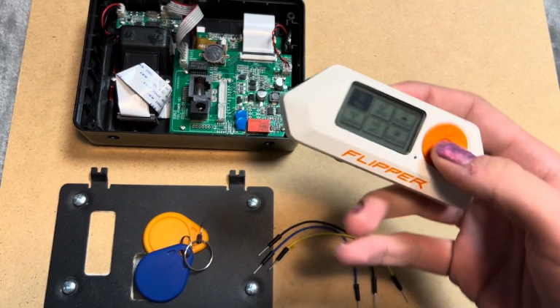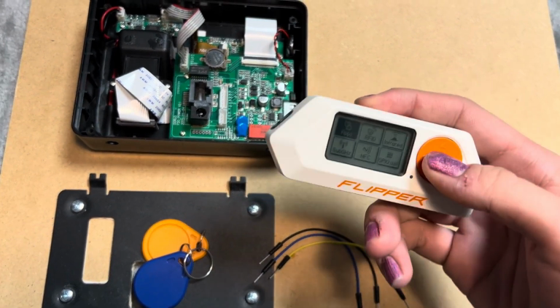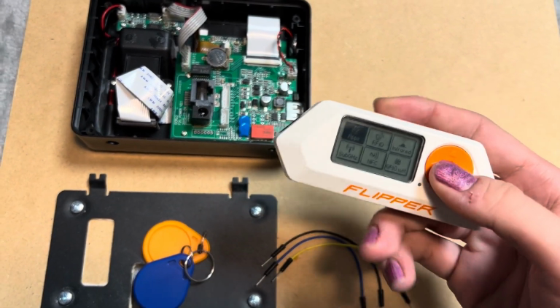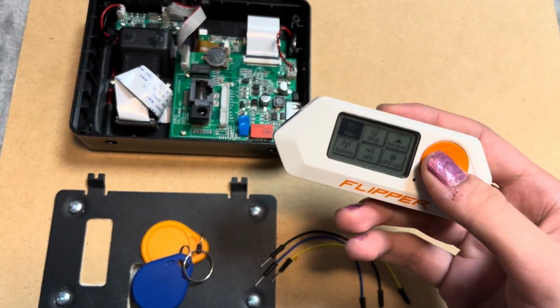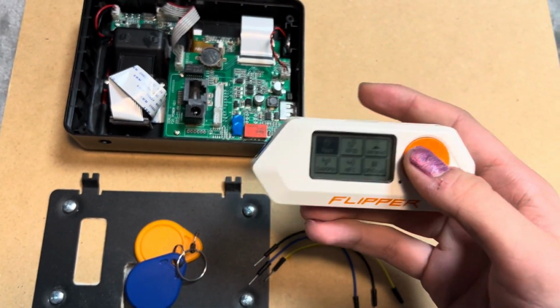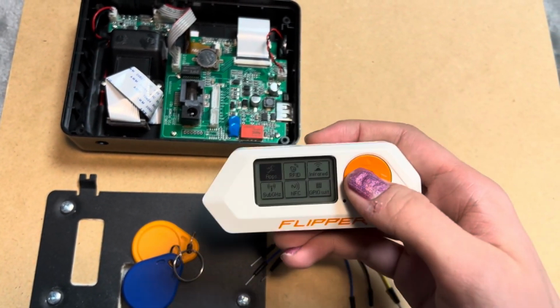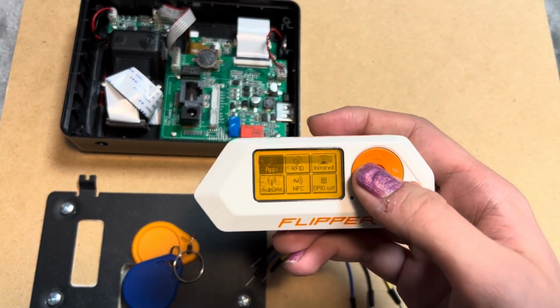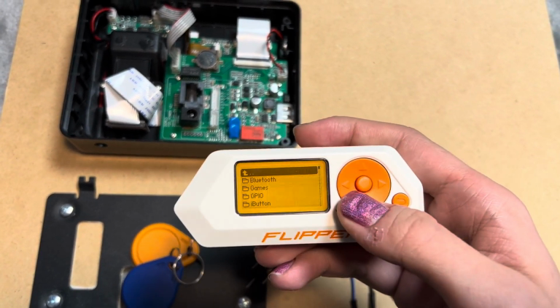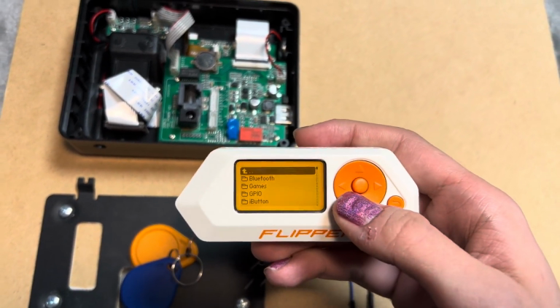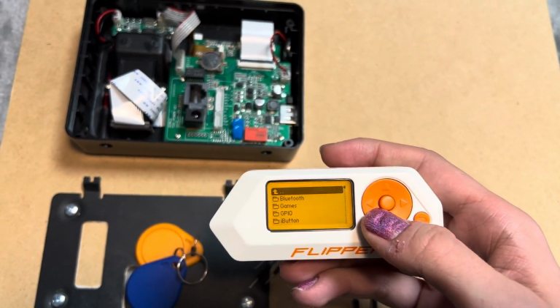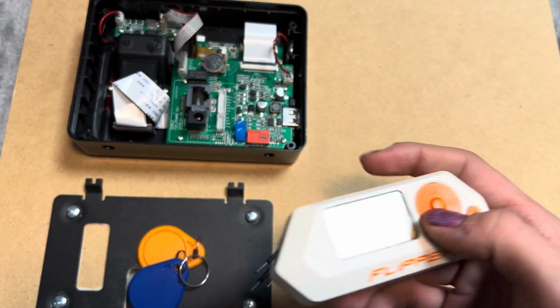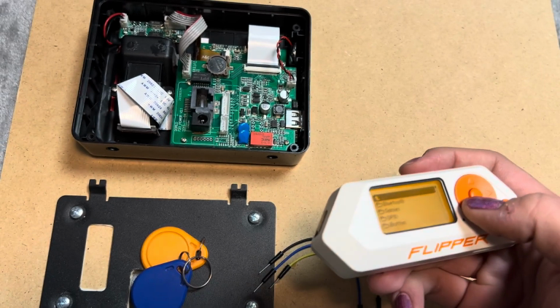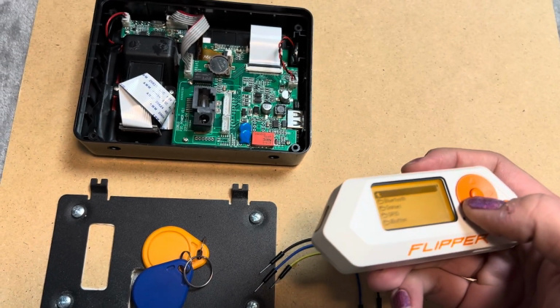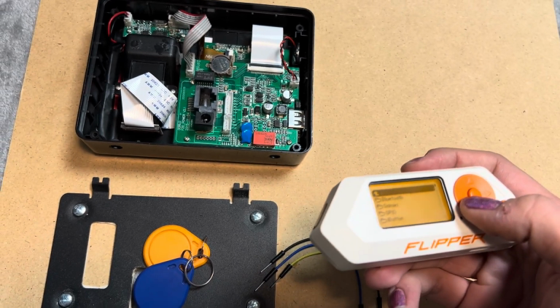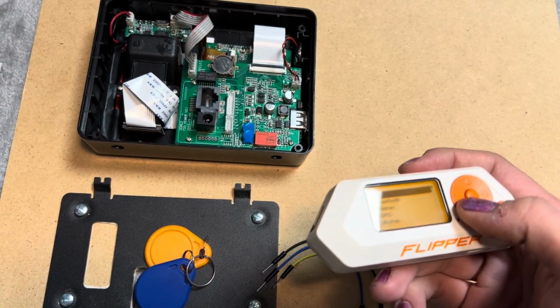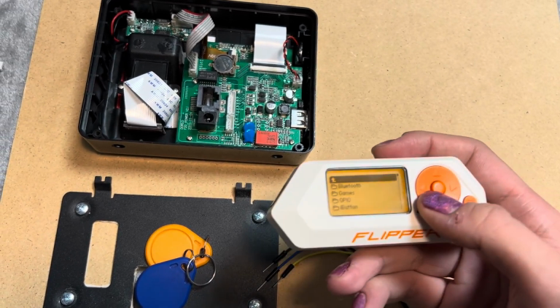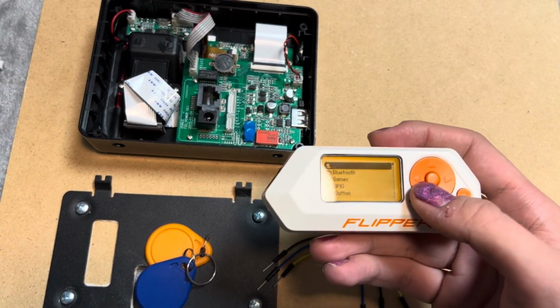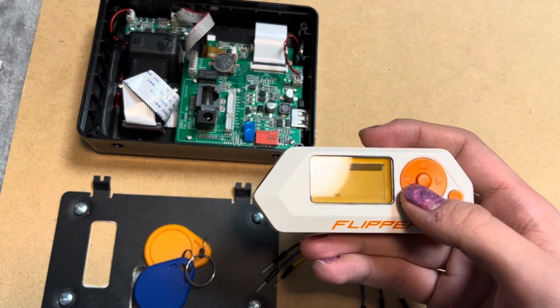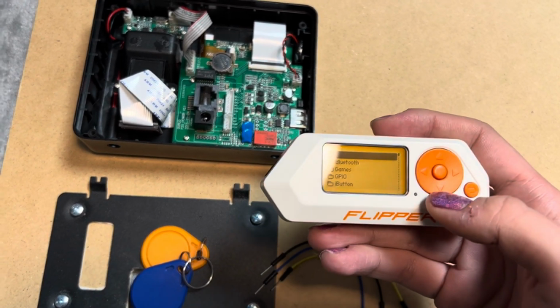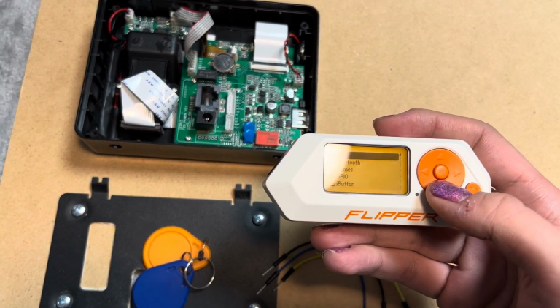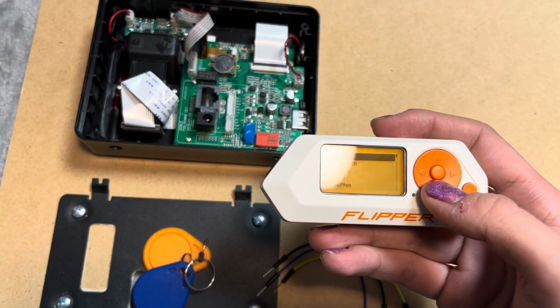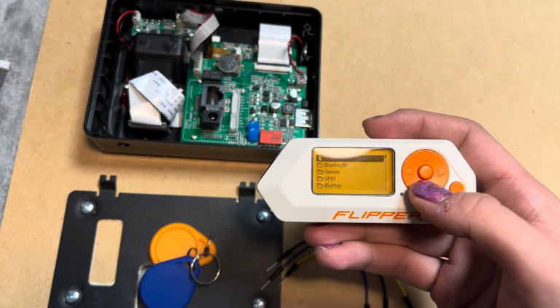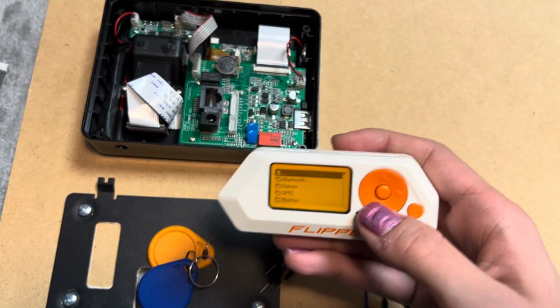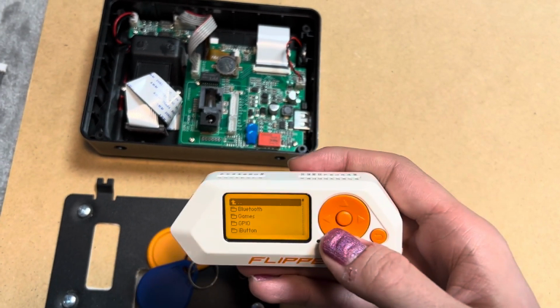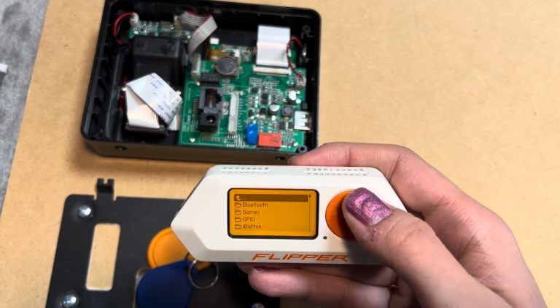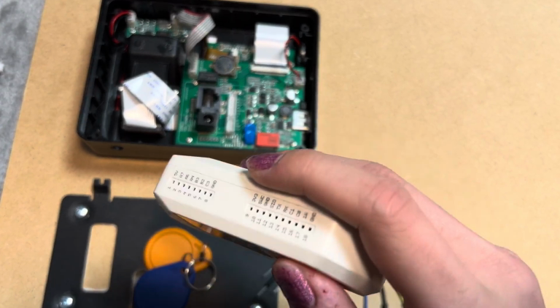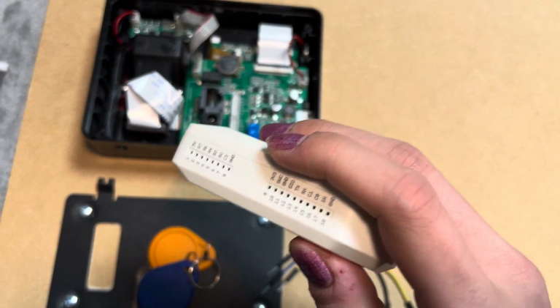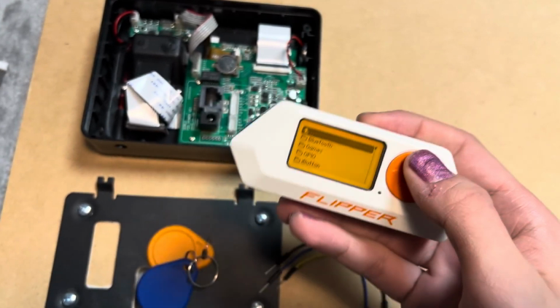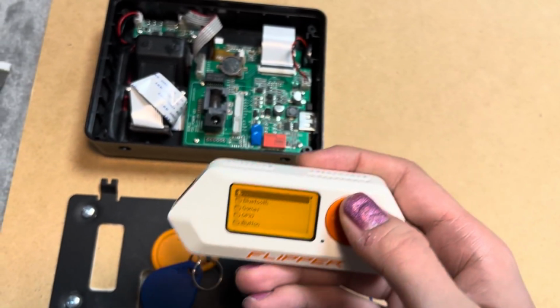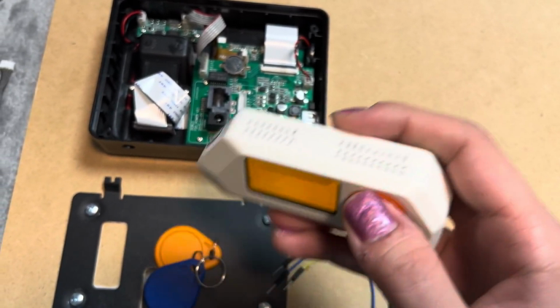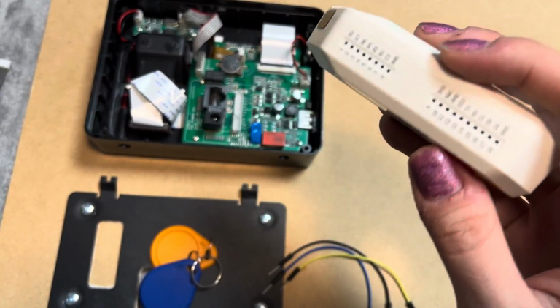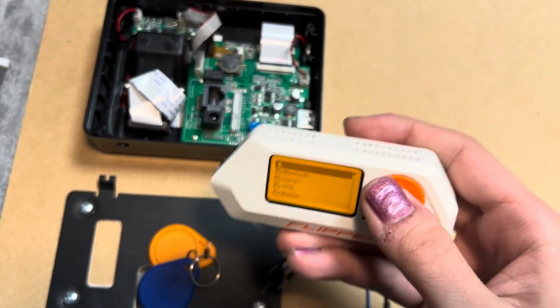Here's a little note: this app is only available on unofficial firmware. For example, here I have a Rogue Master.